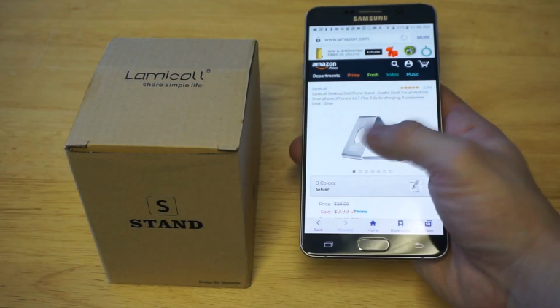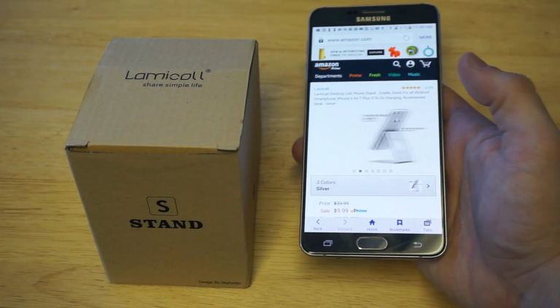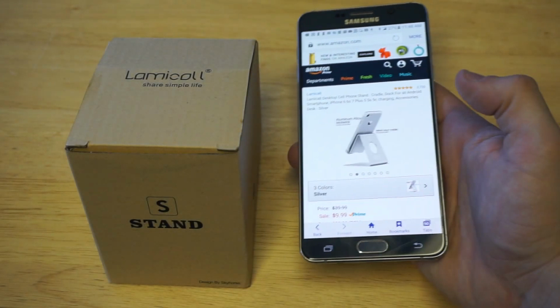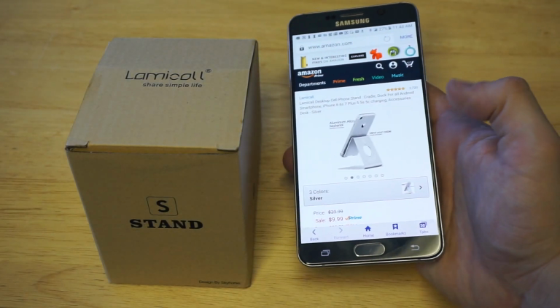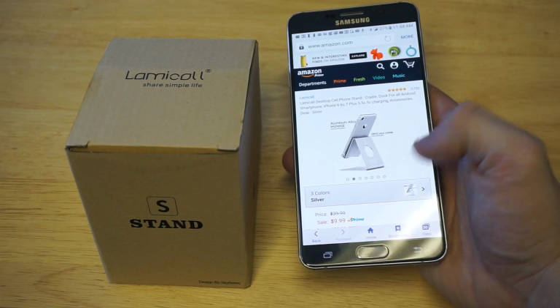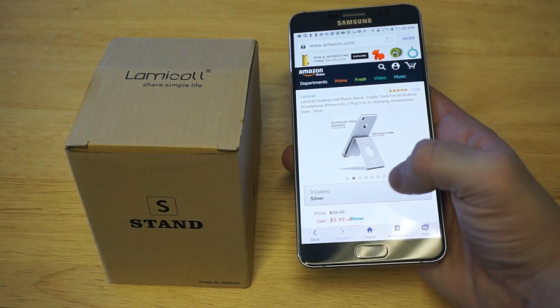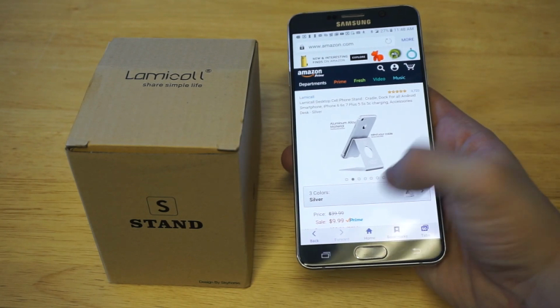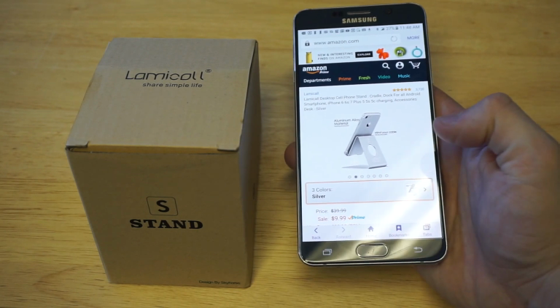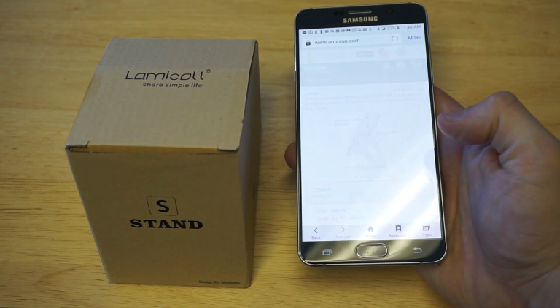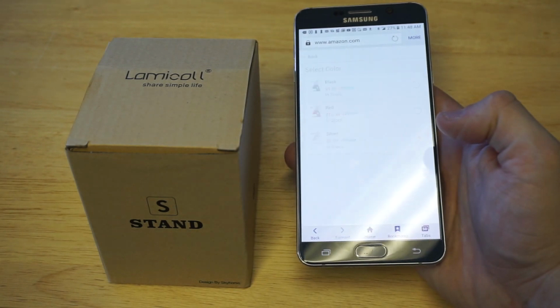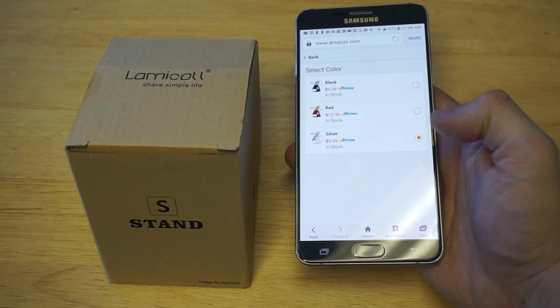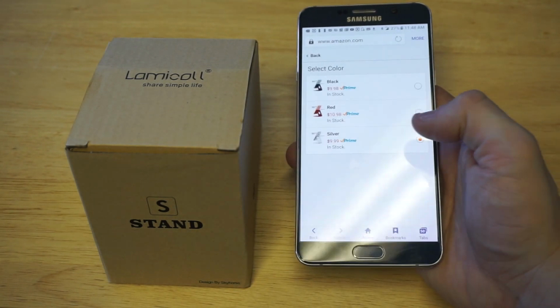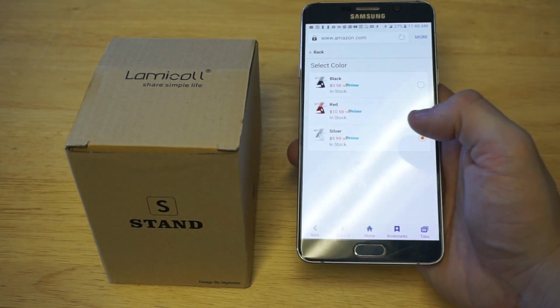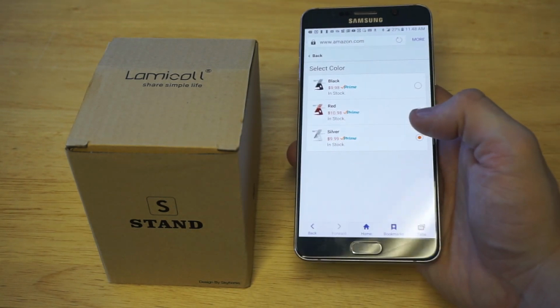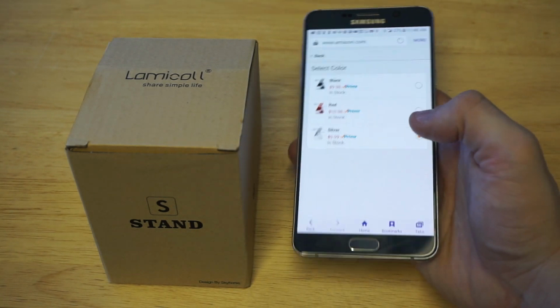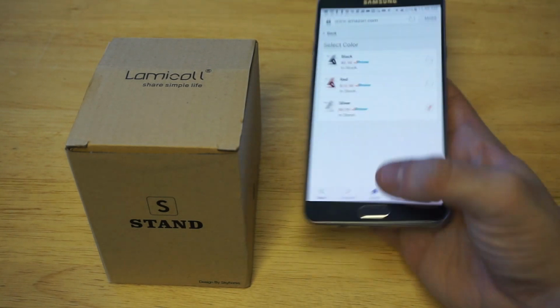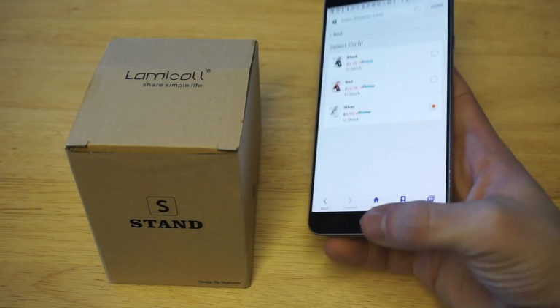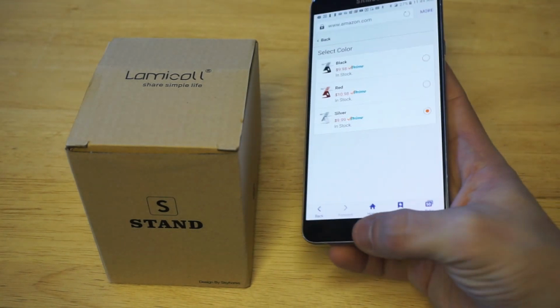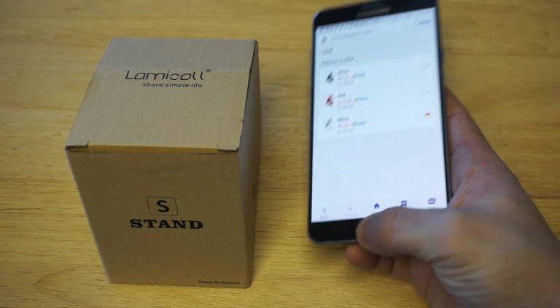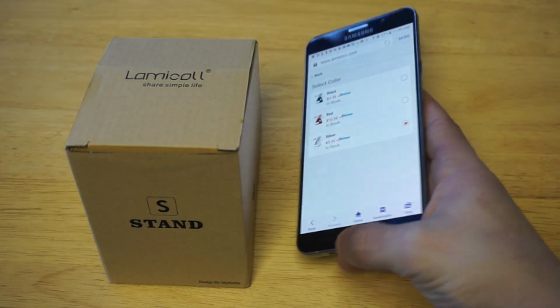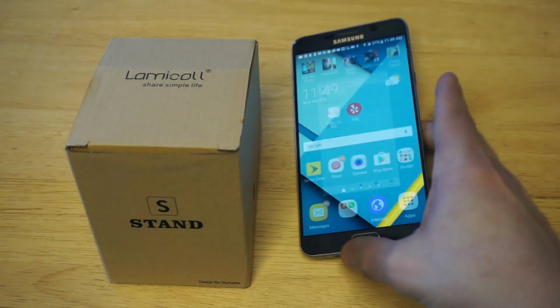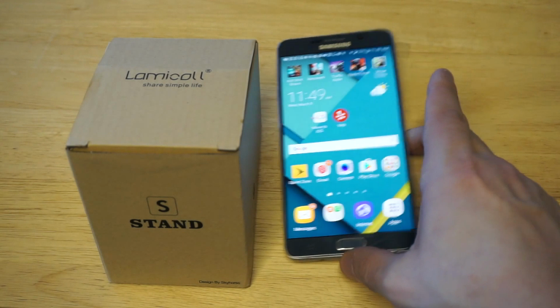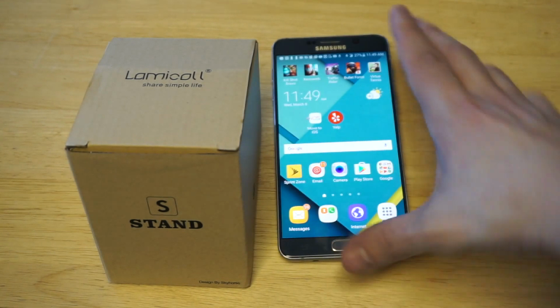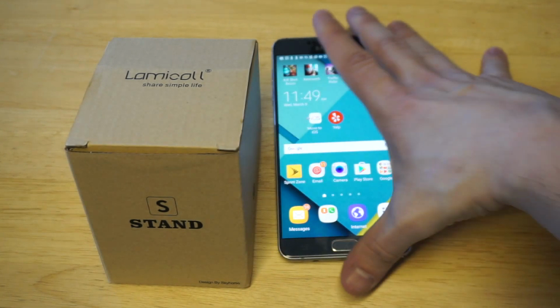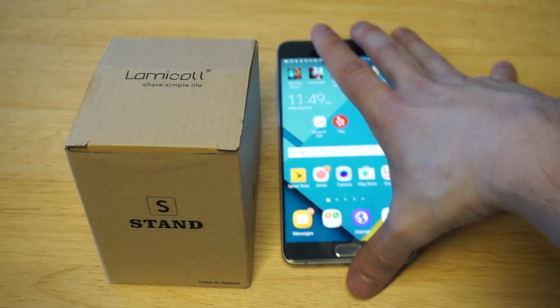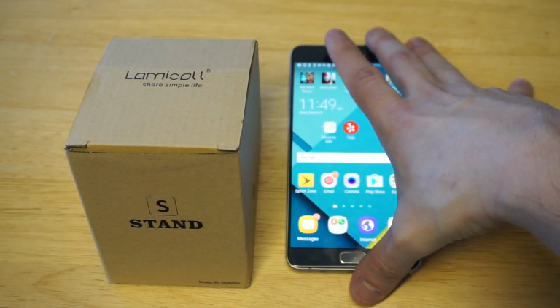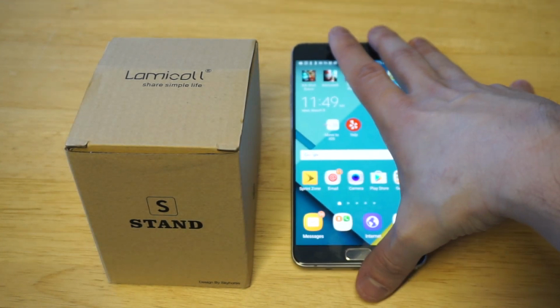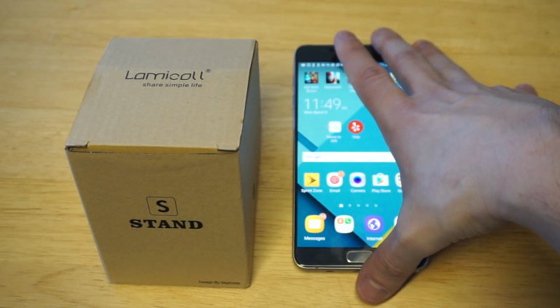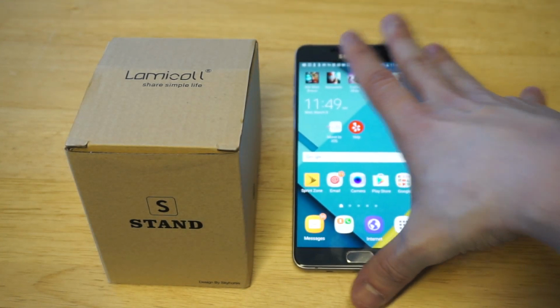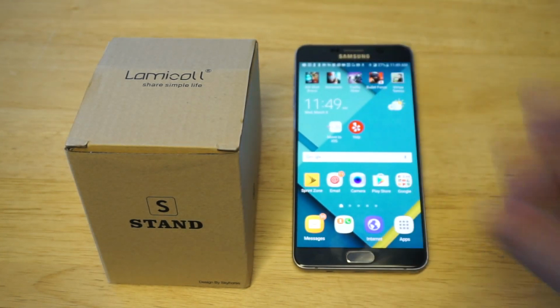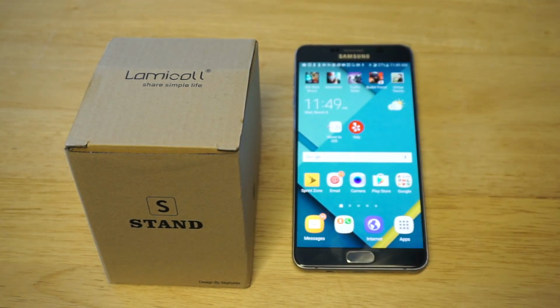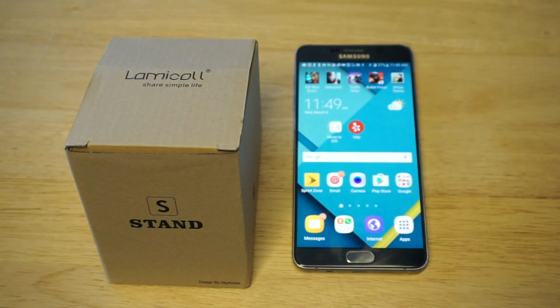It comes in three different colors. I have it in red, which looks really sharp, and it's priced really well. It's very affordable — it's like 10 or $11, so it's super cheap.